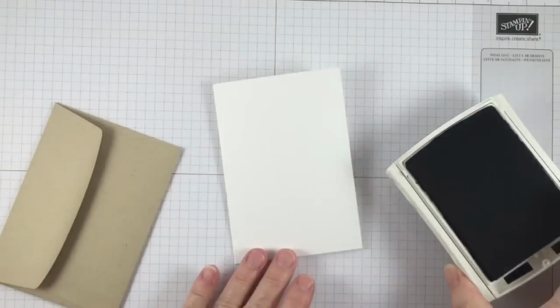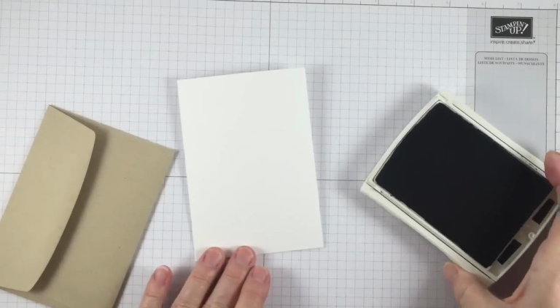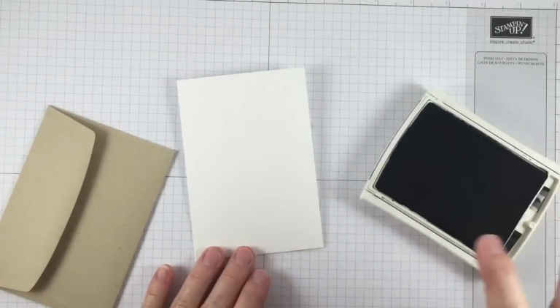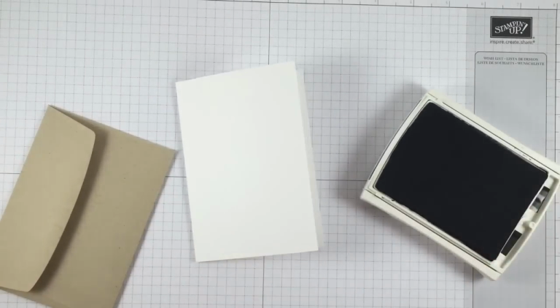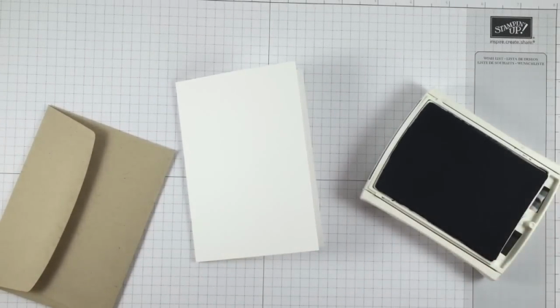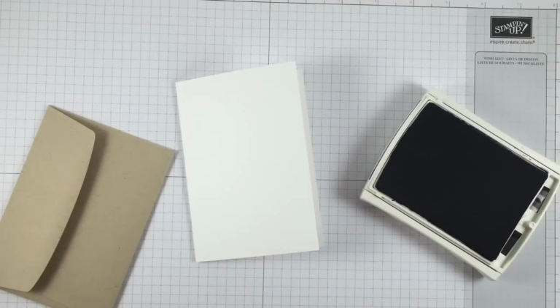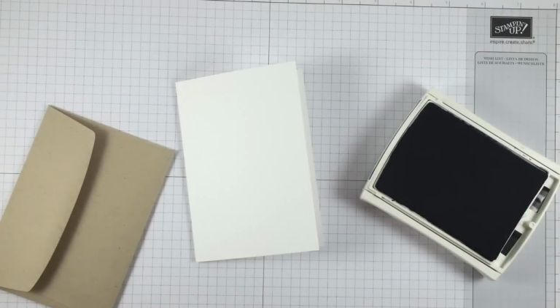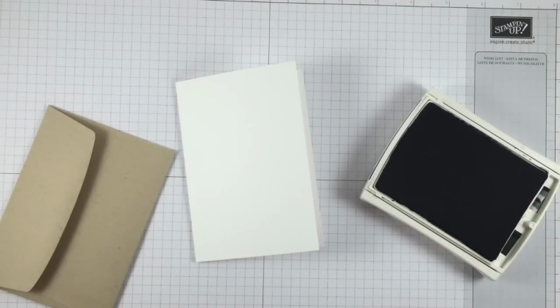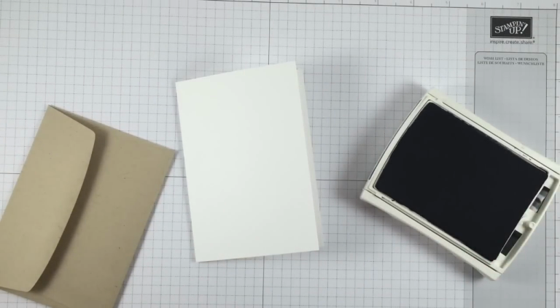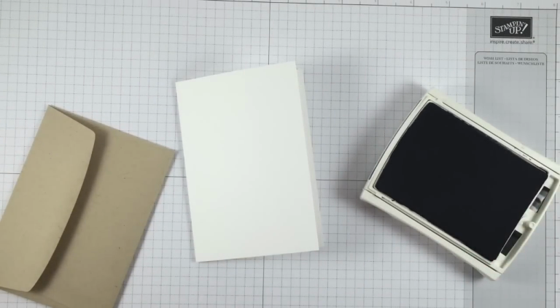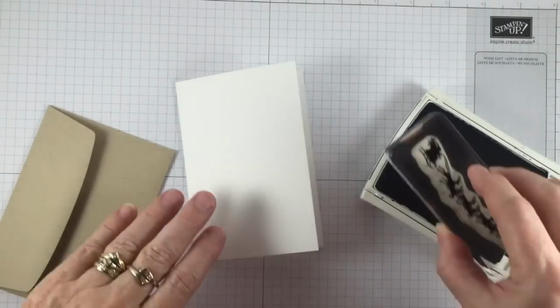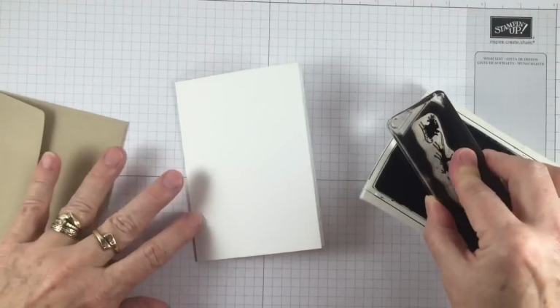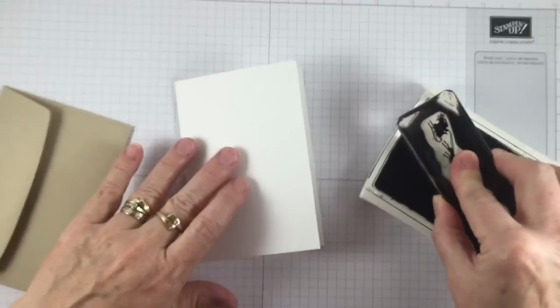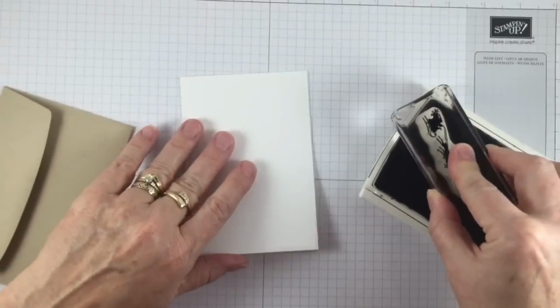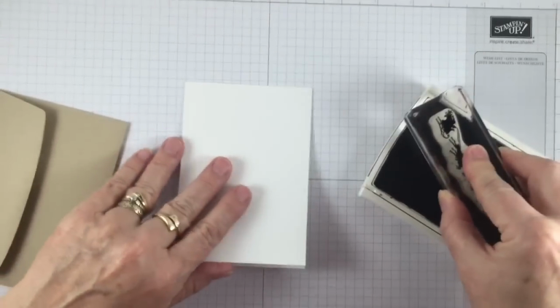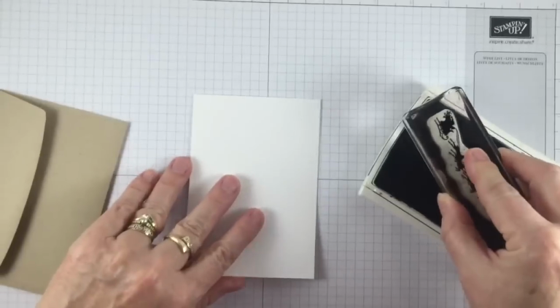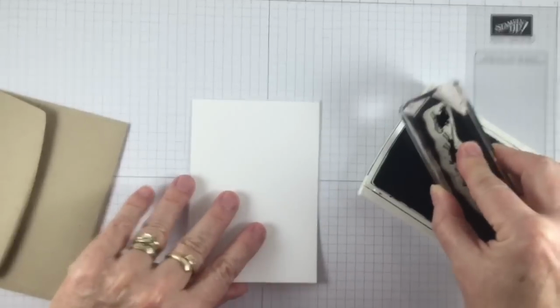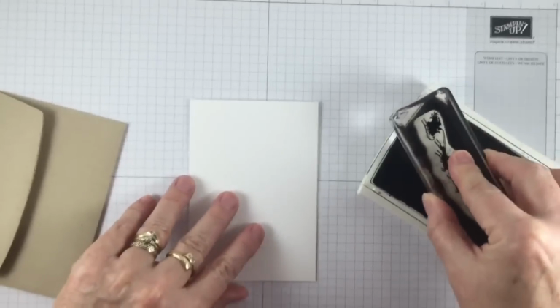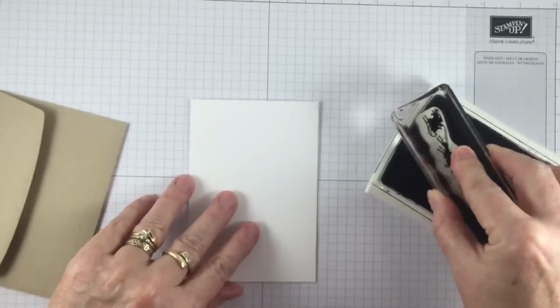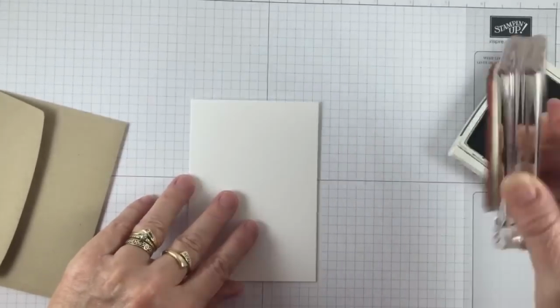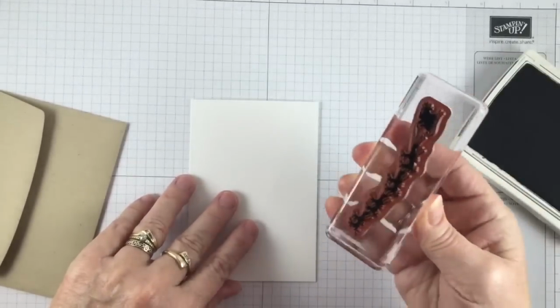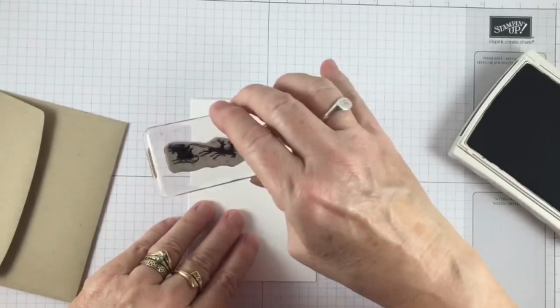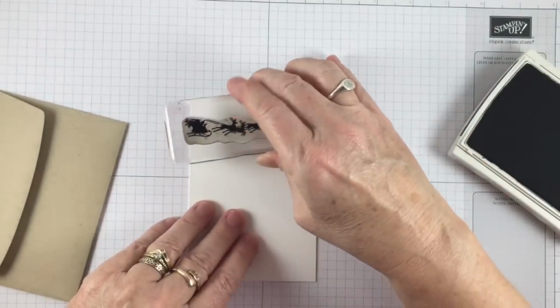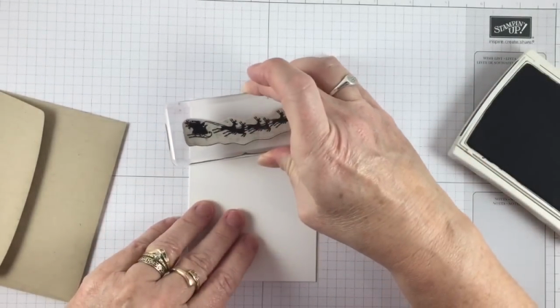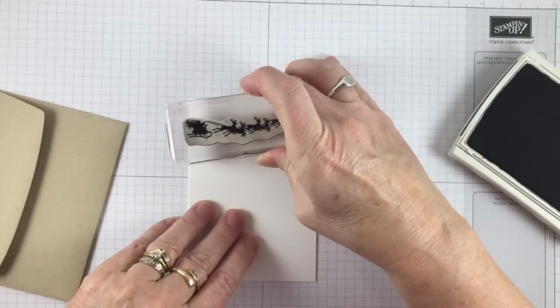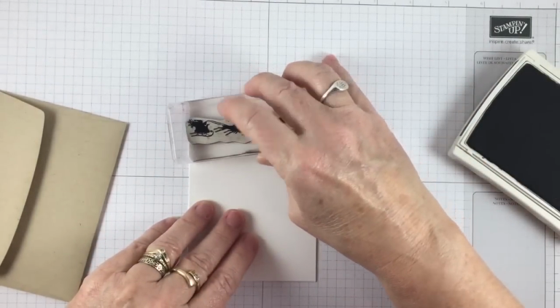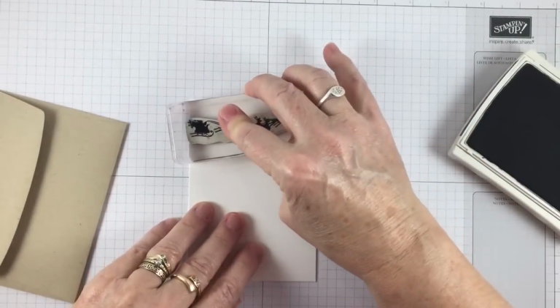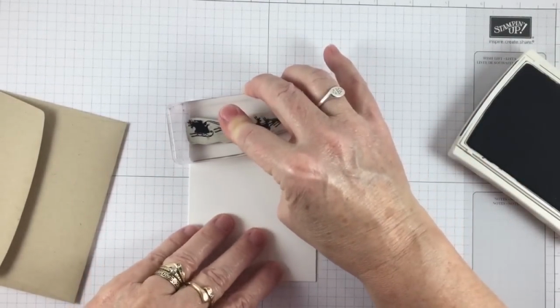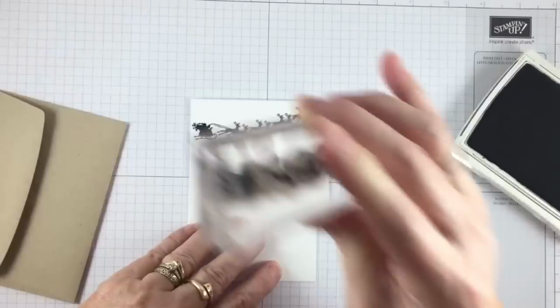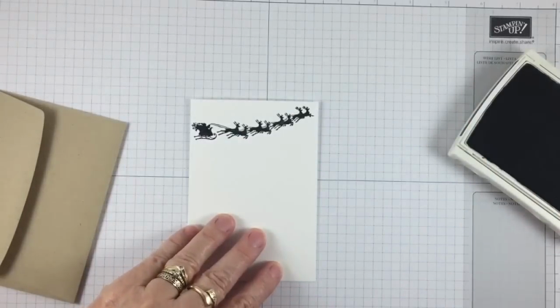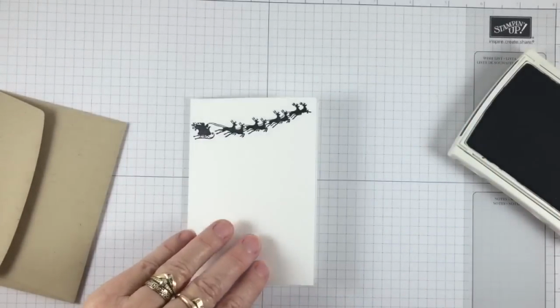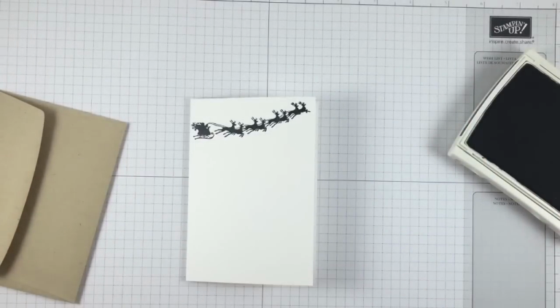I'm going to stamp our little reindeers first using our new black archival ink. I'm taking the little Santa sleigh — I absolutely love this one — and we're just going to stamp it at the top of our envelope, like that.